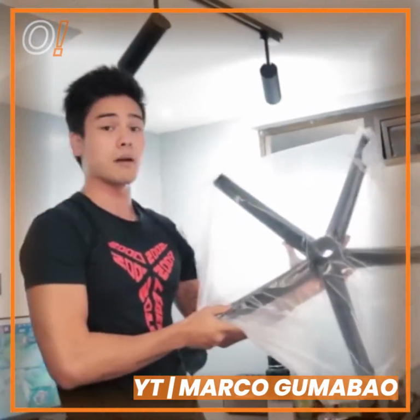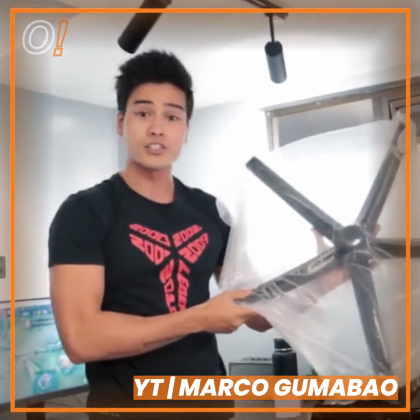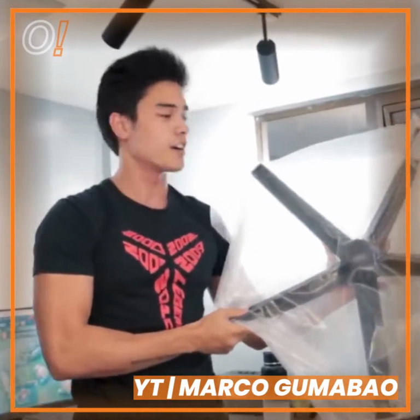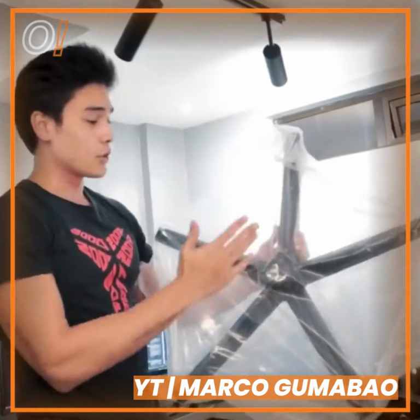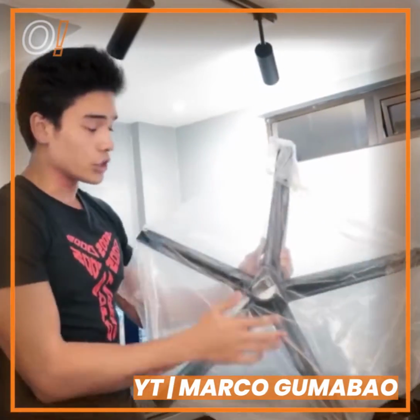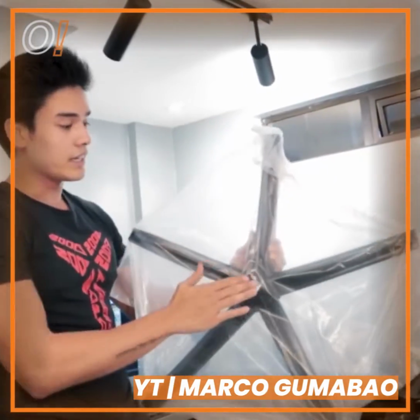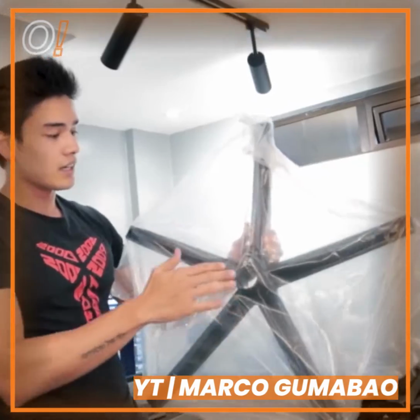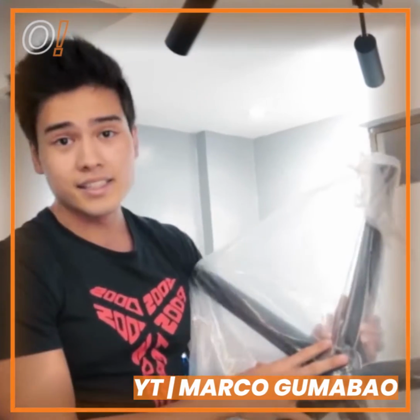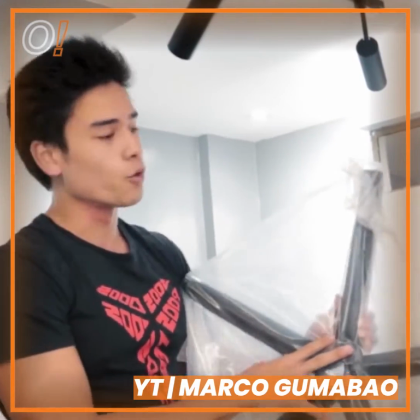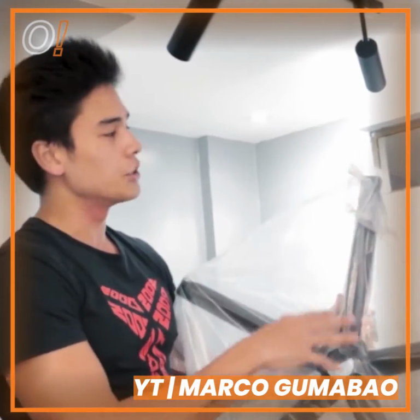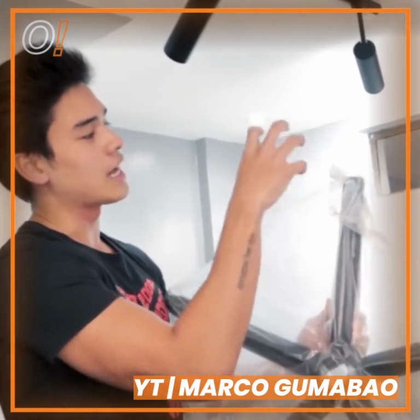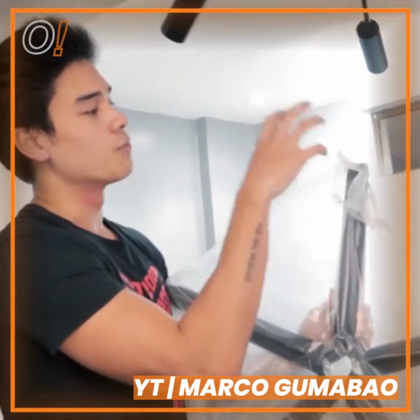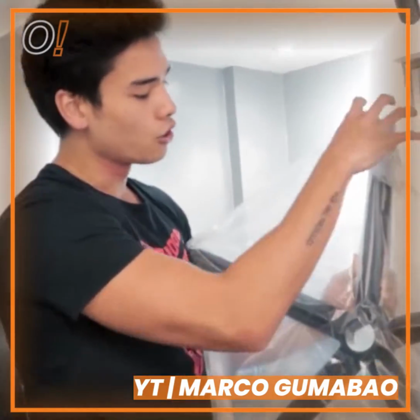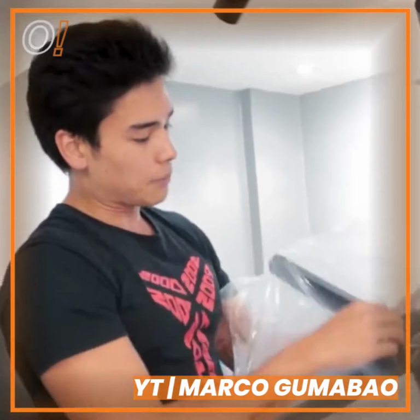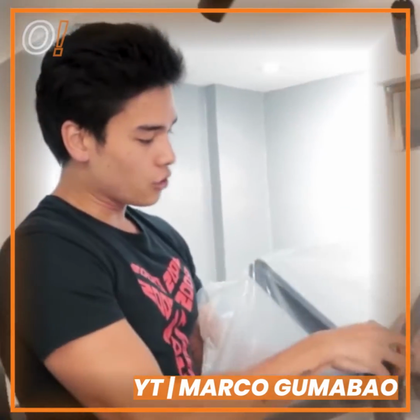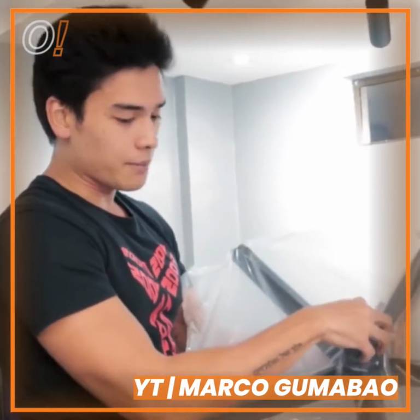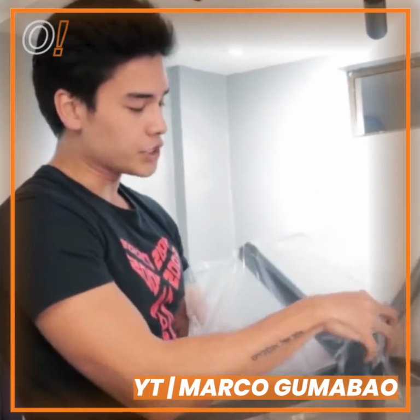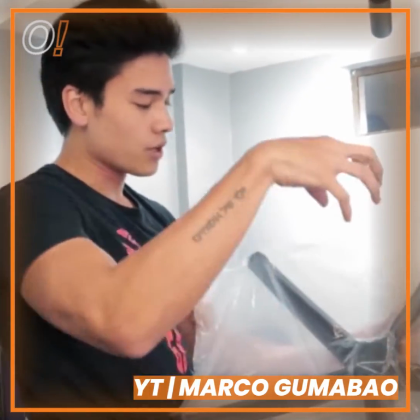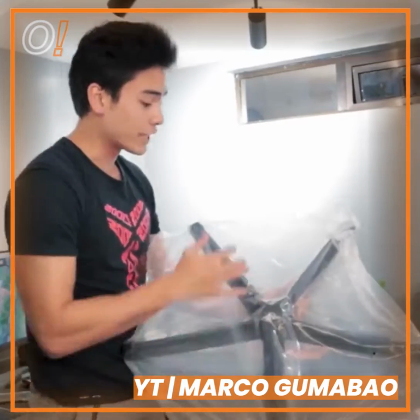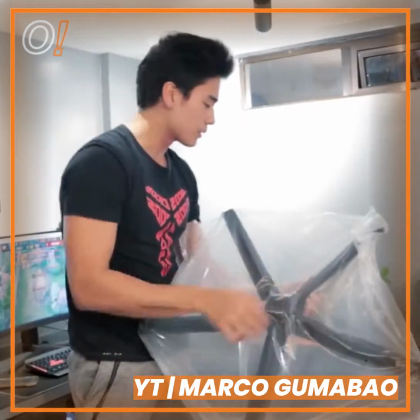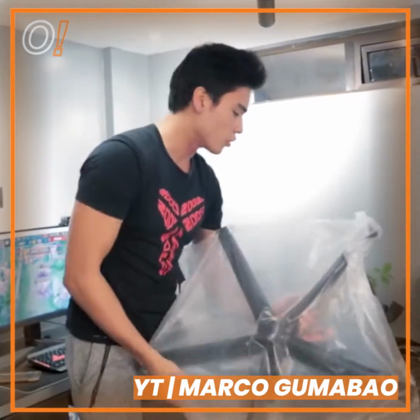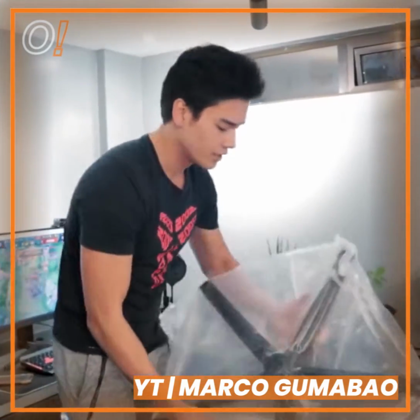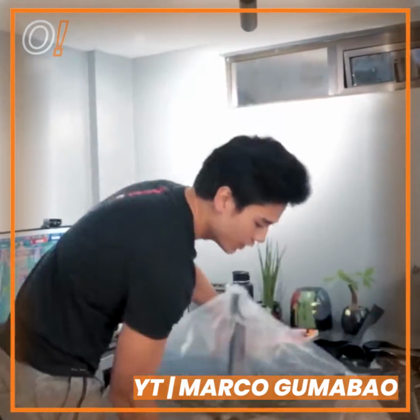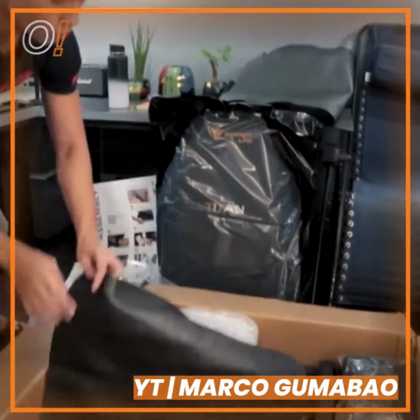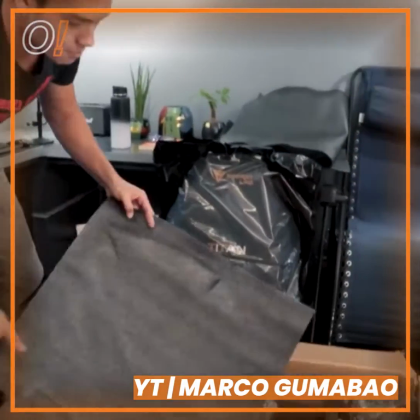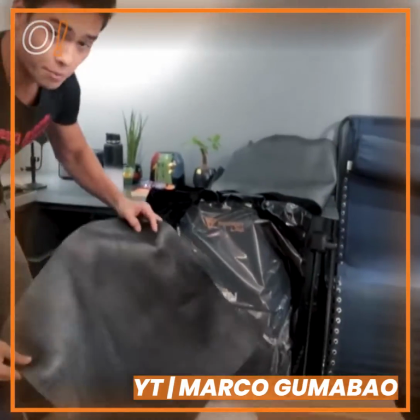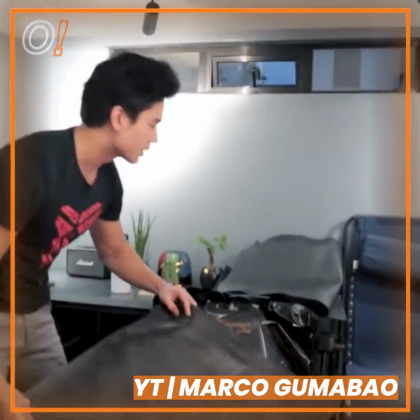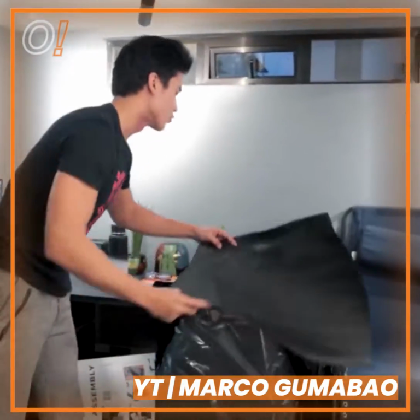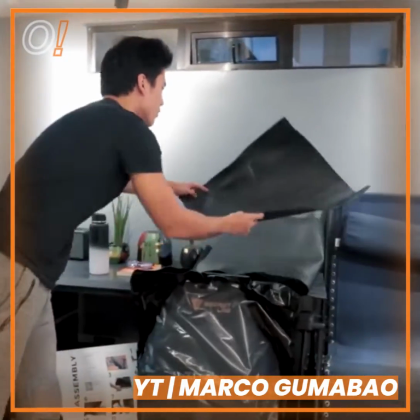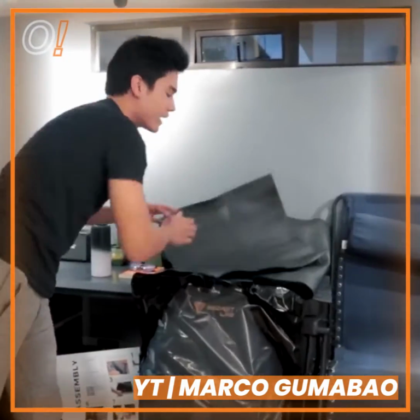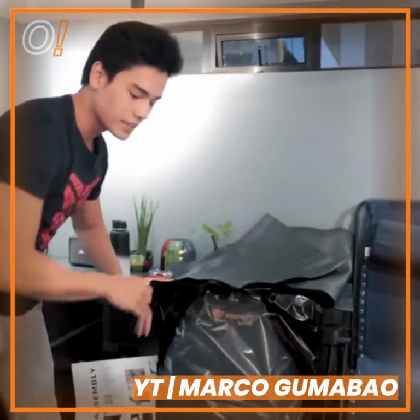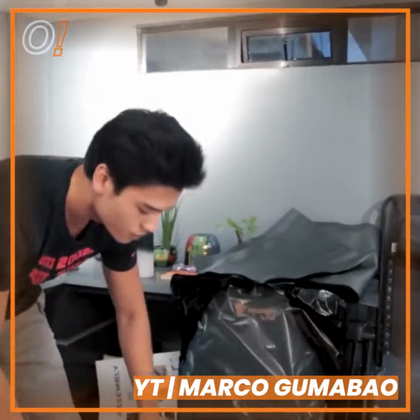May kasama pang star. As we all know, ito yung magiging legs ng upuan. Dito rin ikakabit yung mga gulong. Tapos dito ikakabit yung mismong connector sa body ng upuan. May extra placemat pa — tatlo na kayong pwedeng kumain sa dining table nyo.